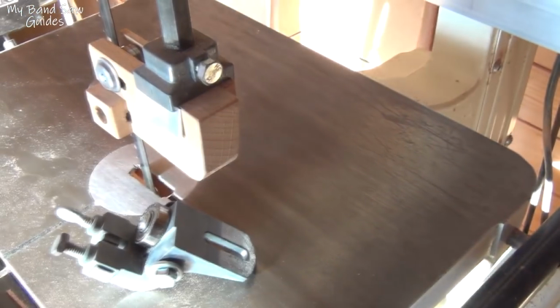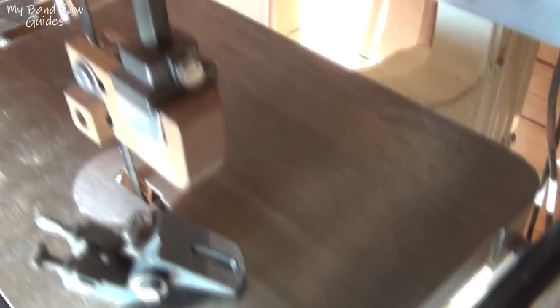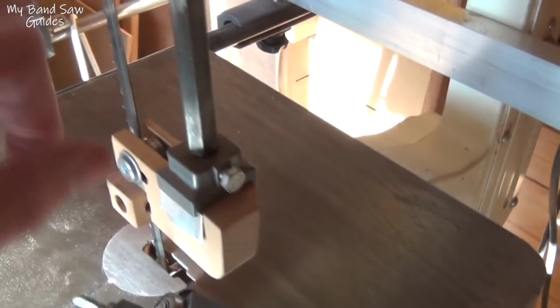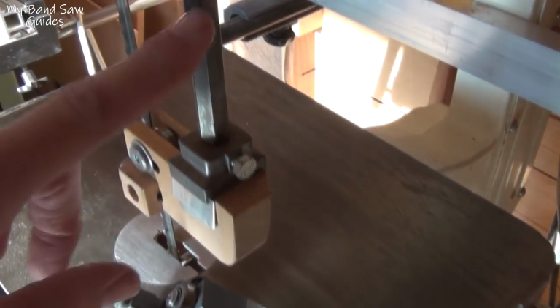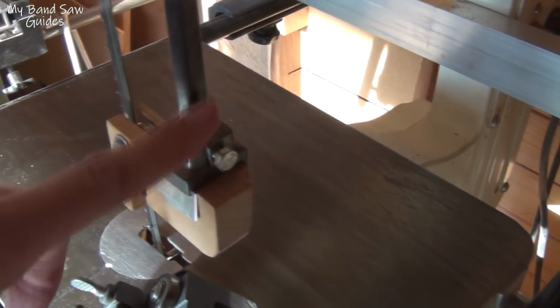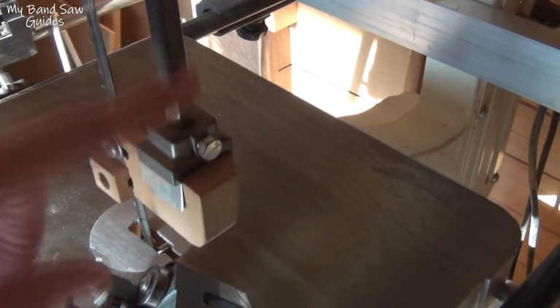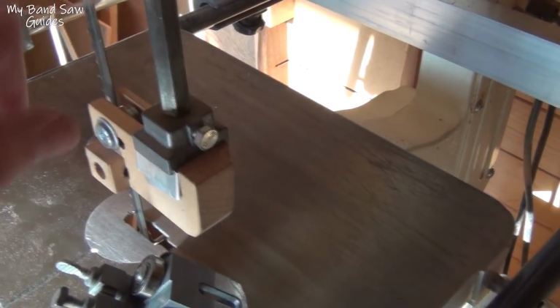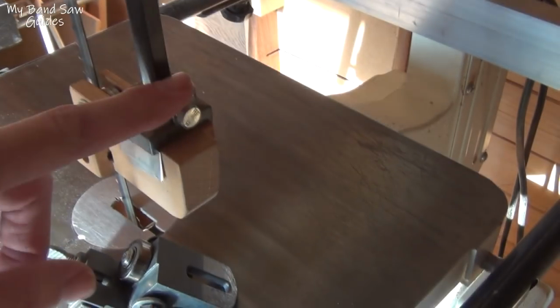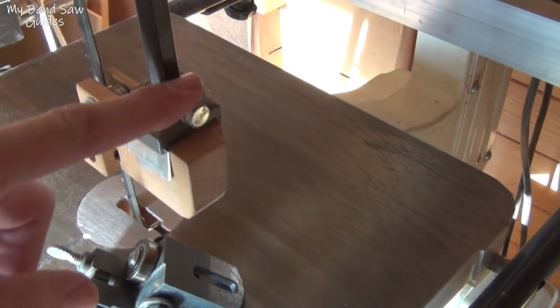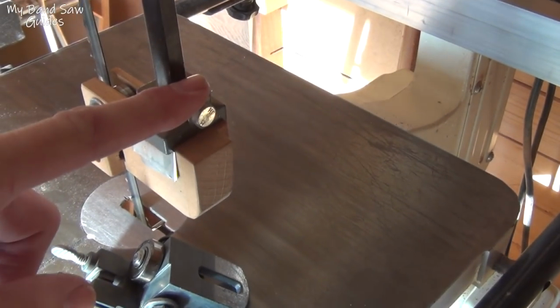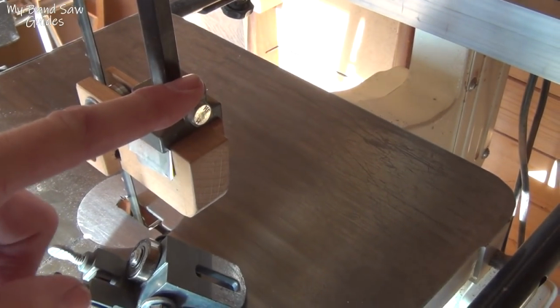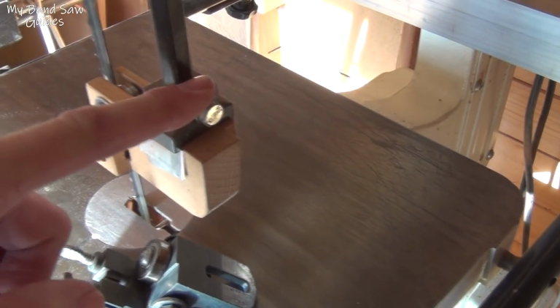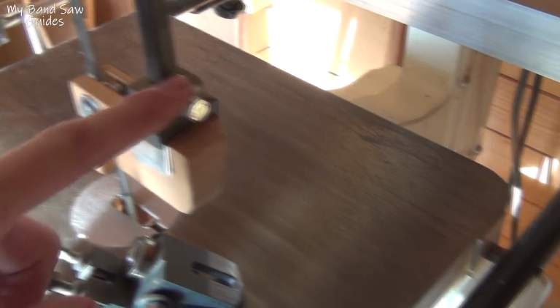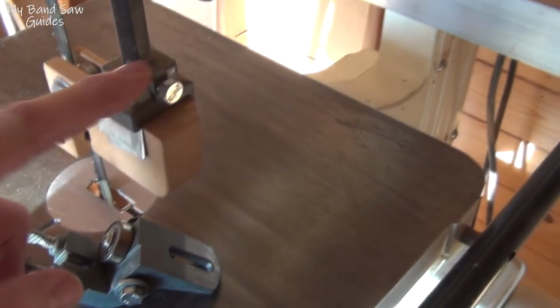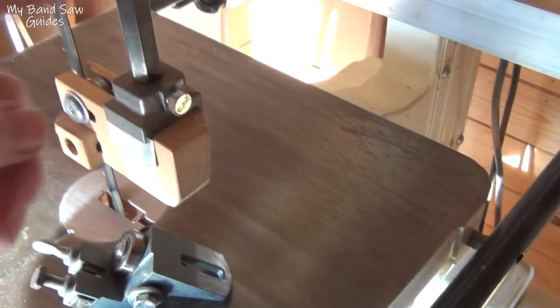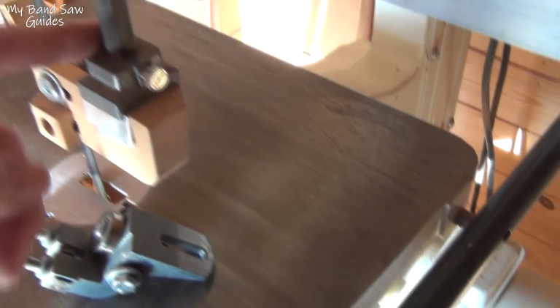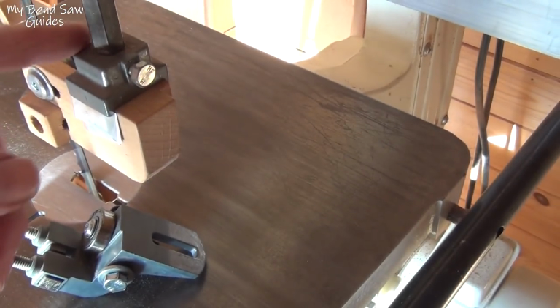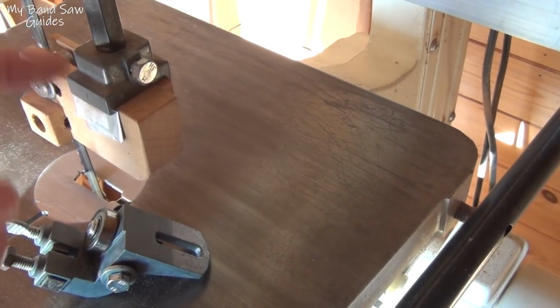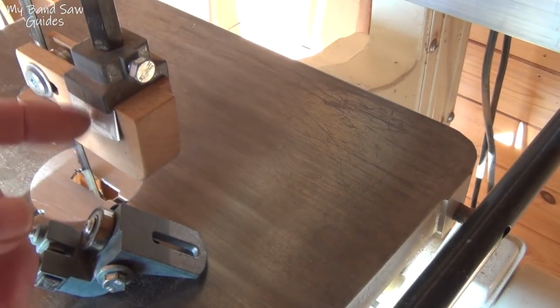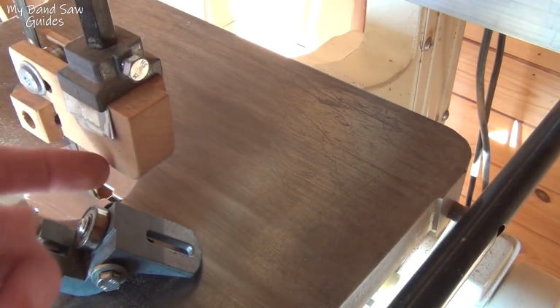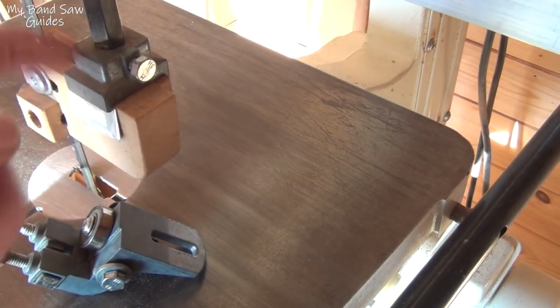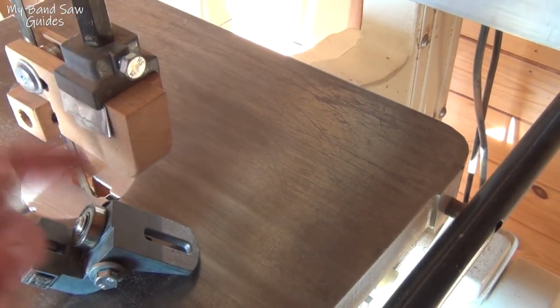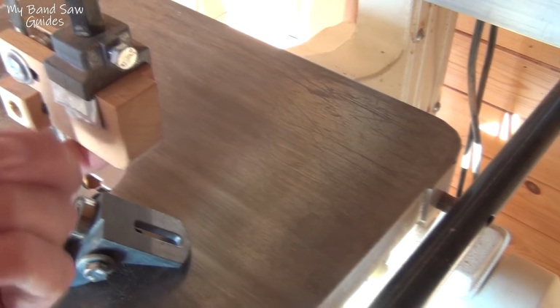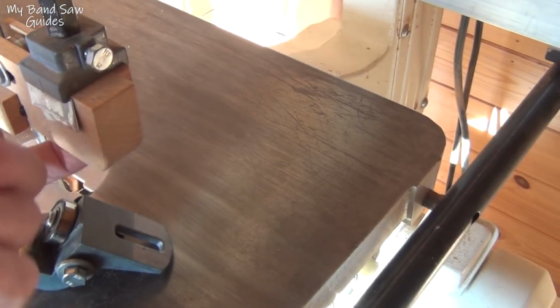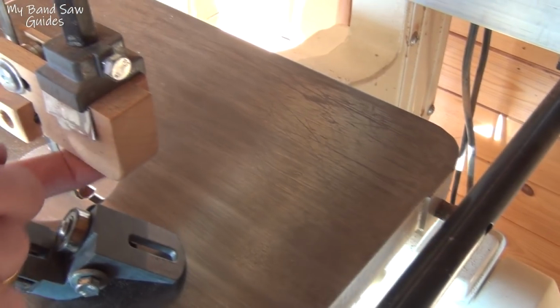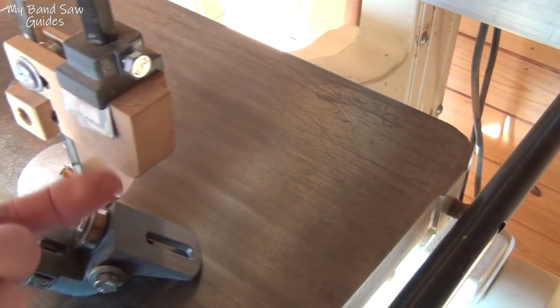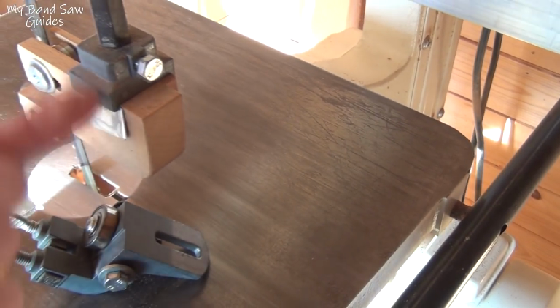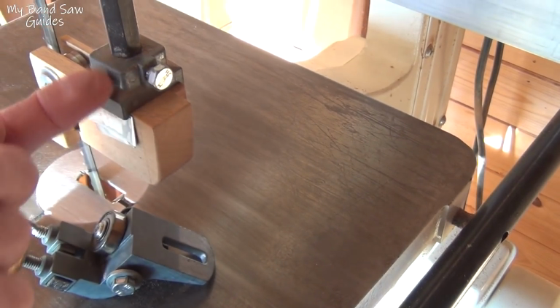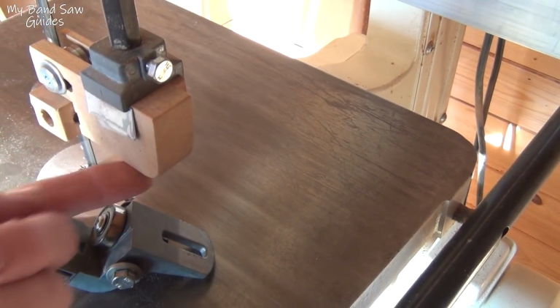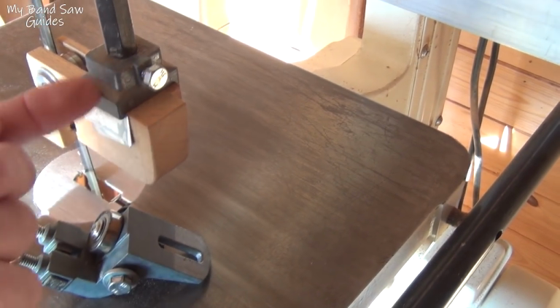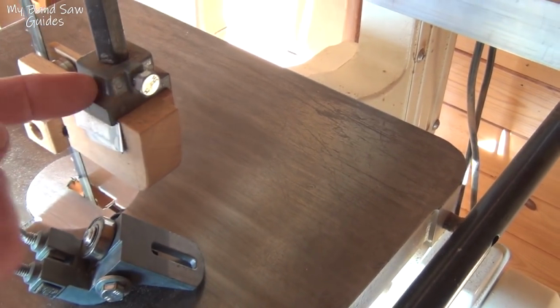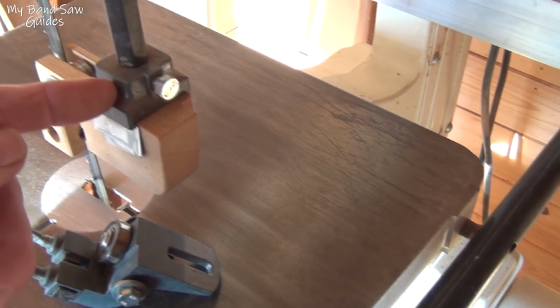The rod for adjusting the height of the guides basically just clamps onto this with a bolt up through into this block.